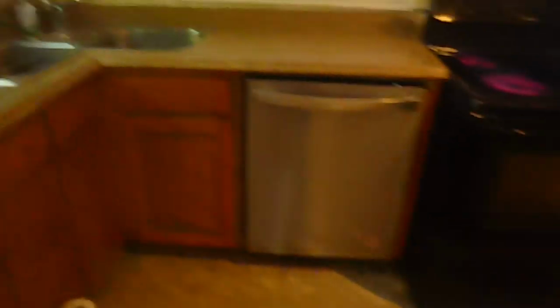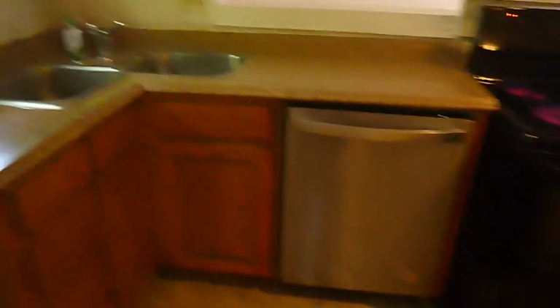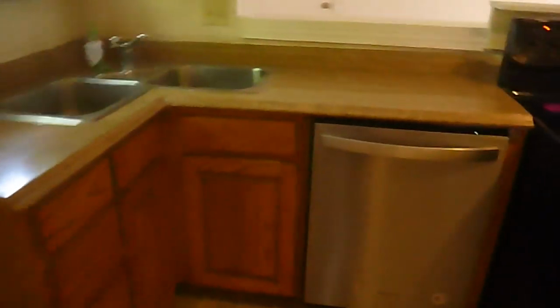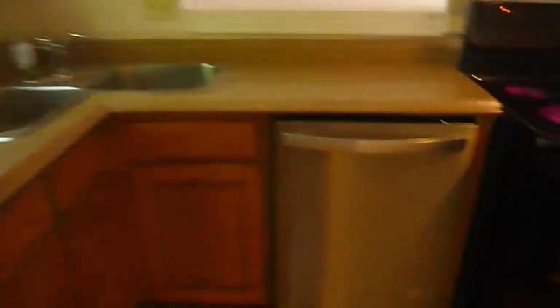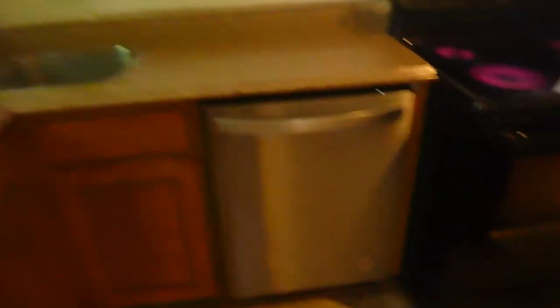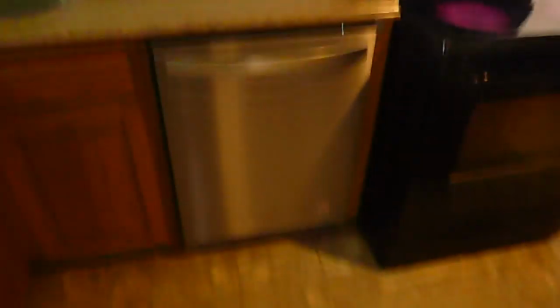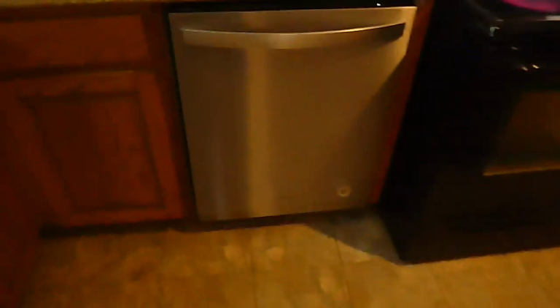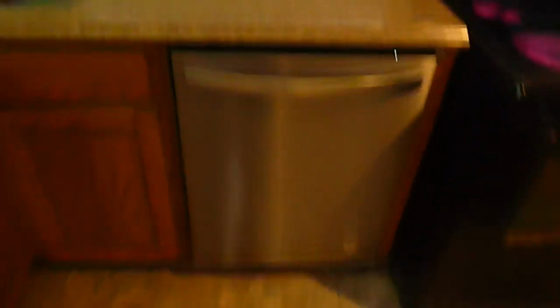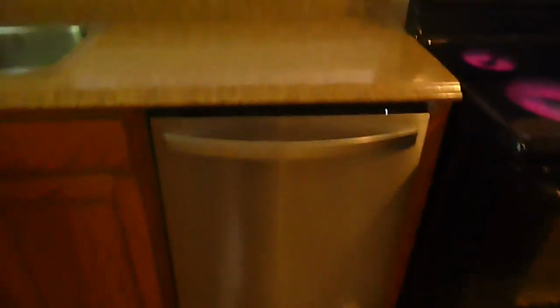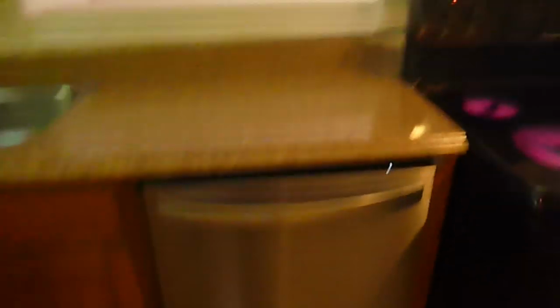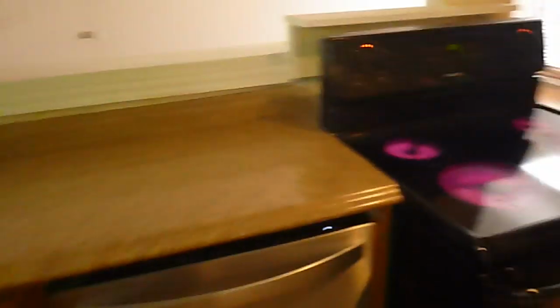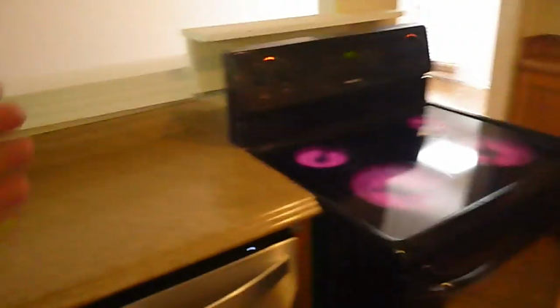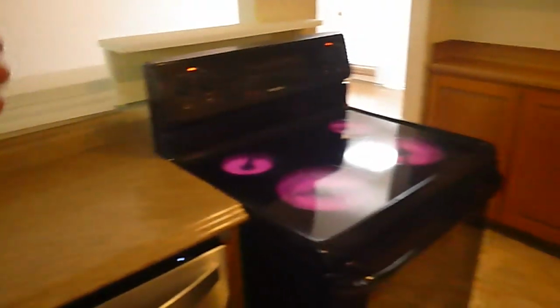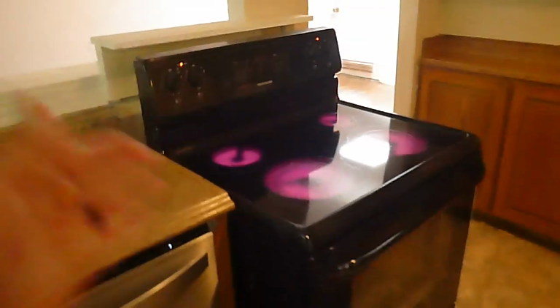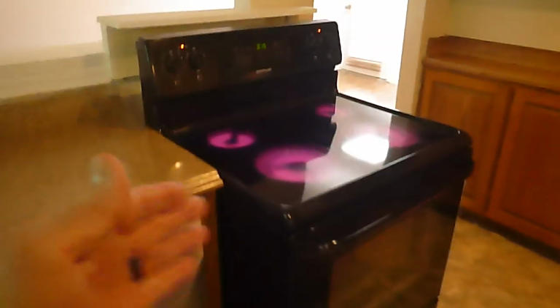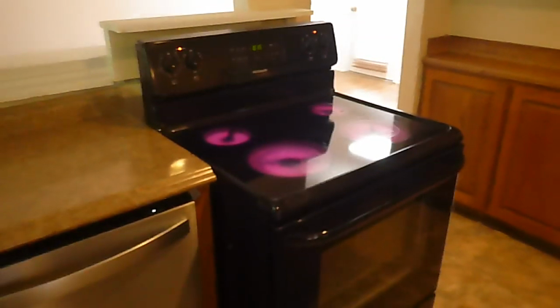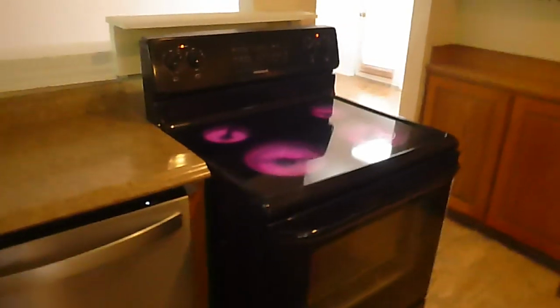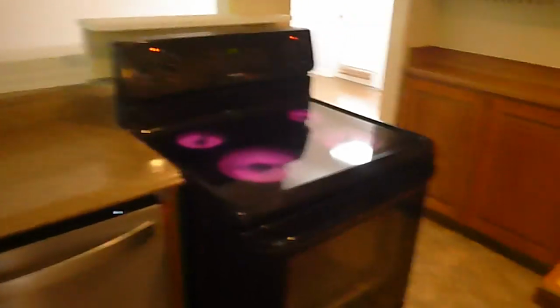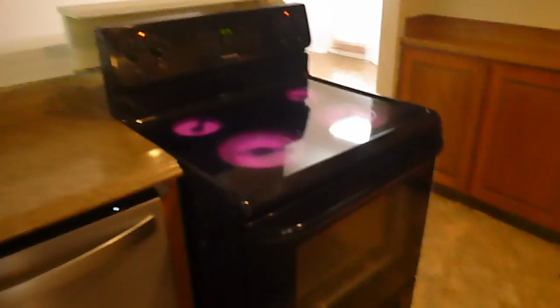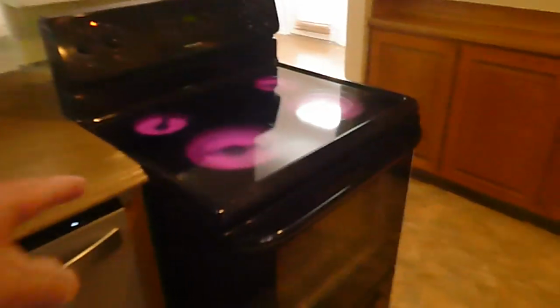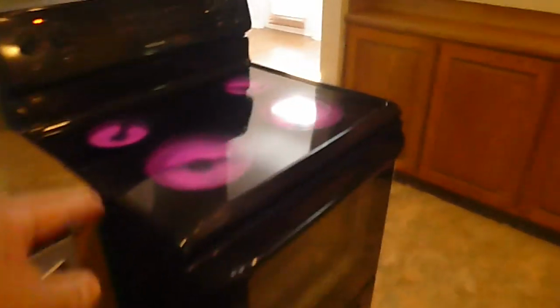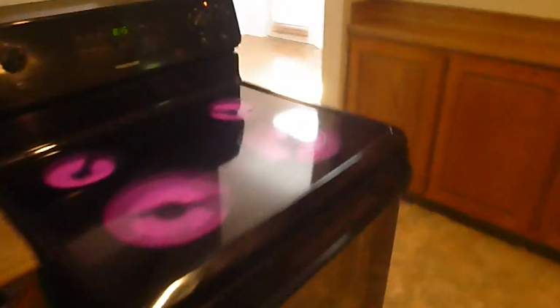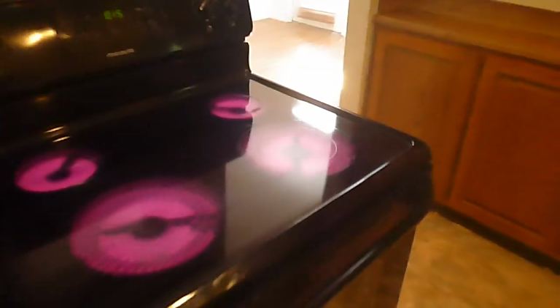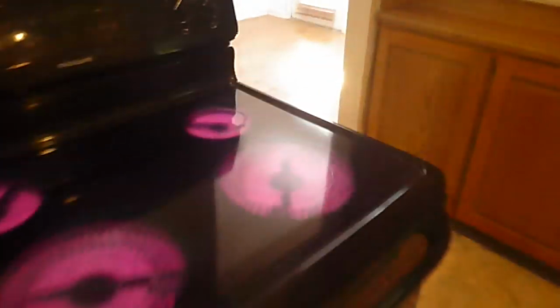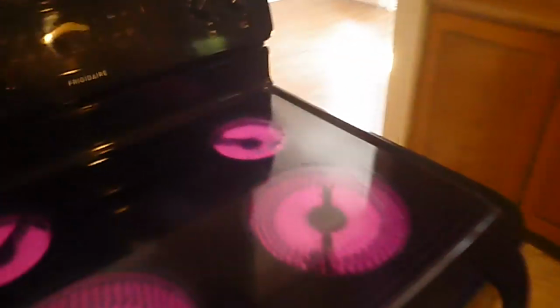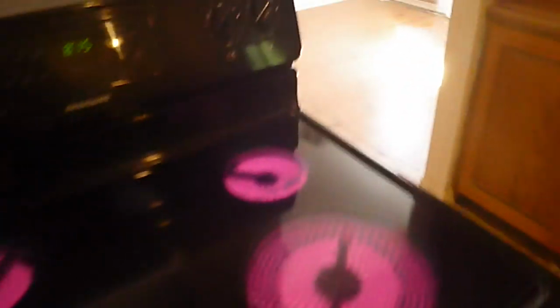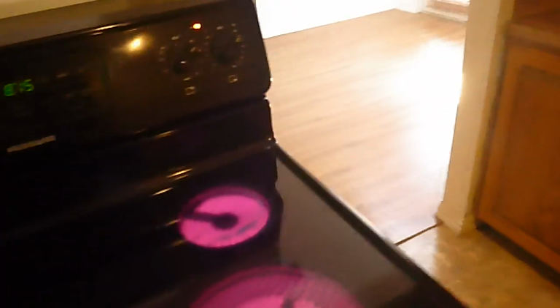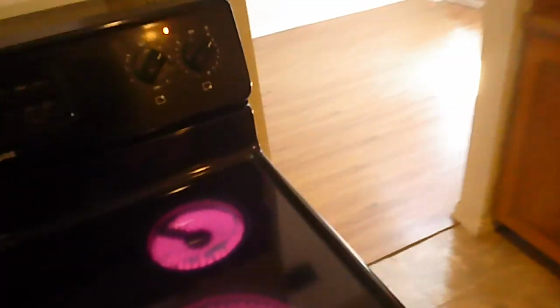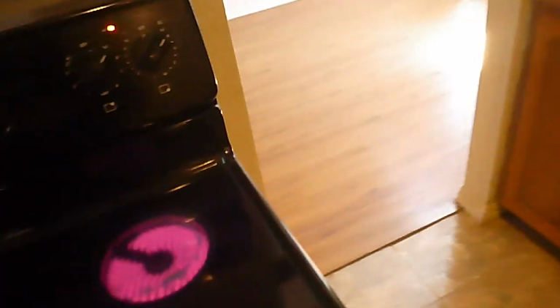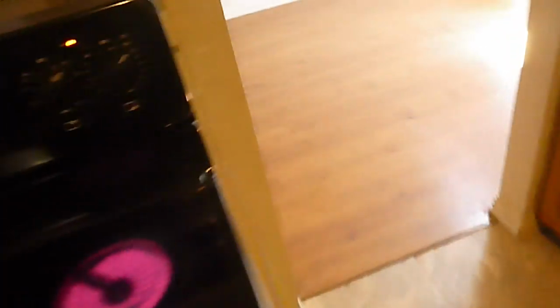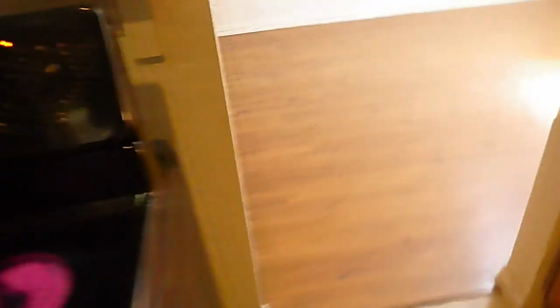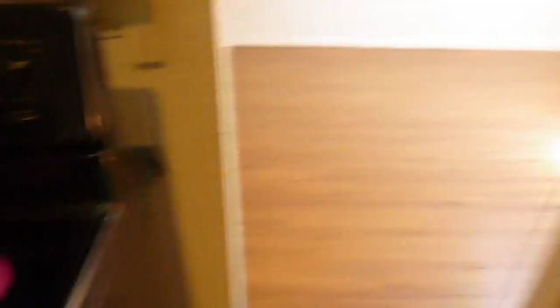We're in the kitchen. The dishwasher is on. I've pulled the oven out a little bit. You can see the cooktops are working — flat top cook. This is an all-electric house.